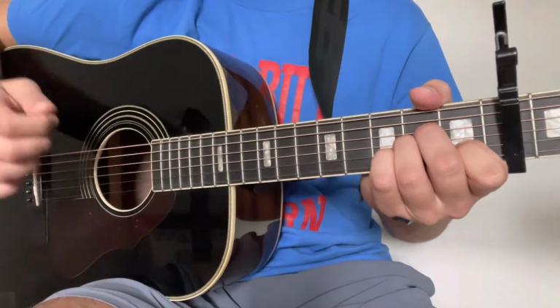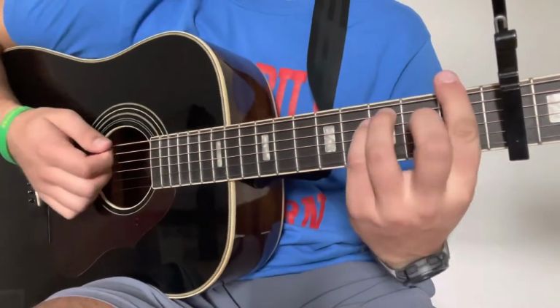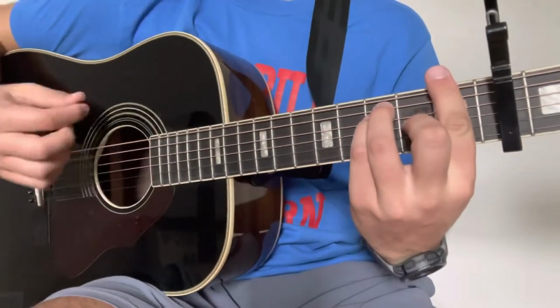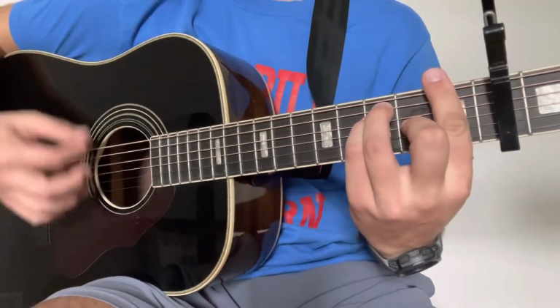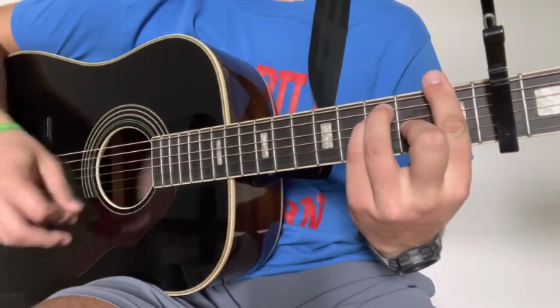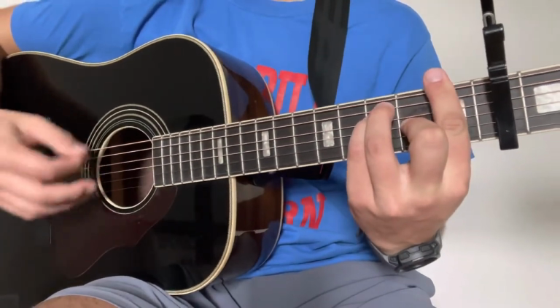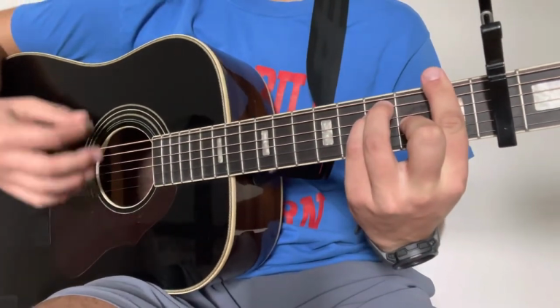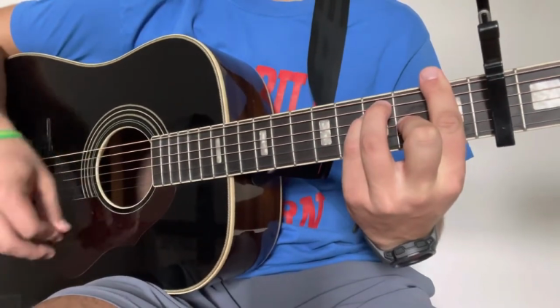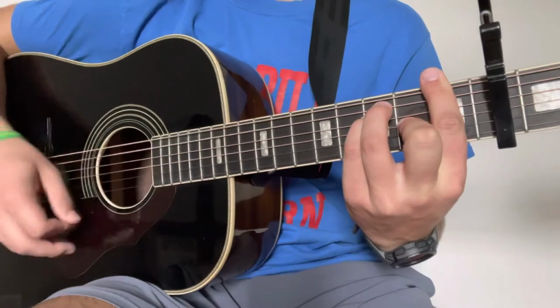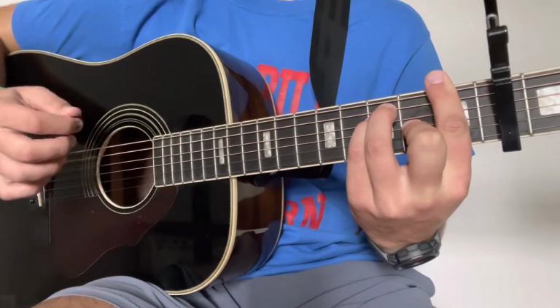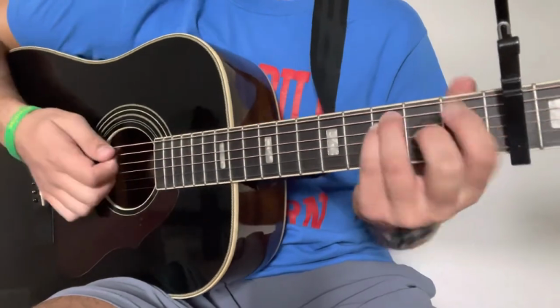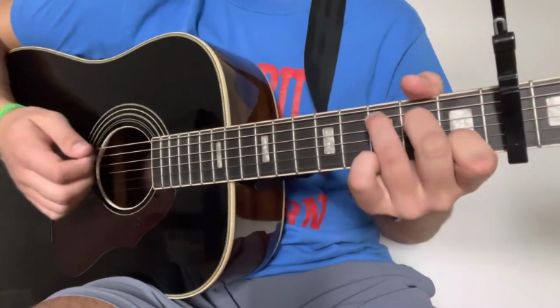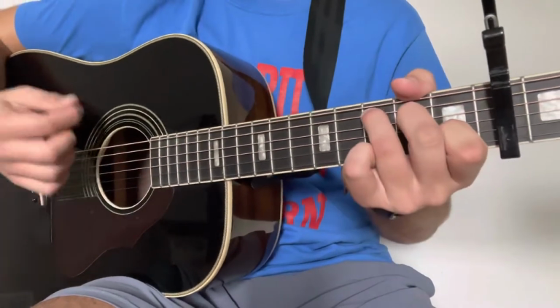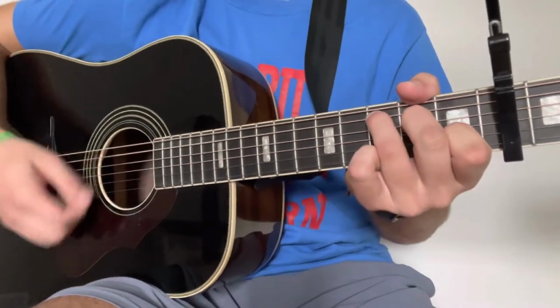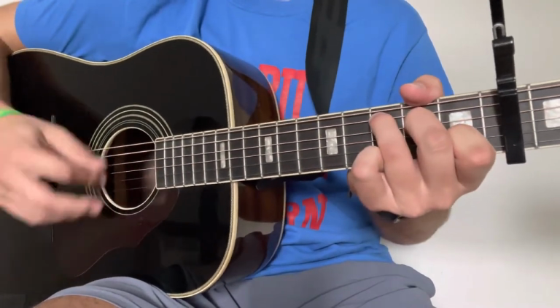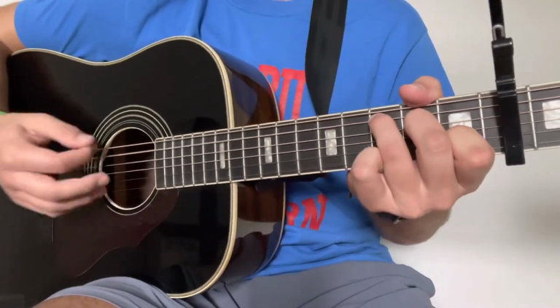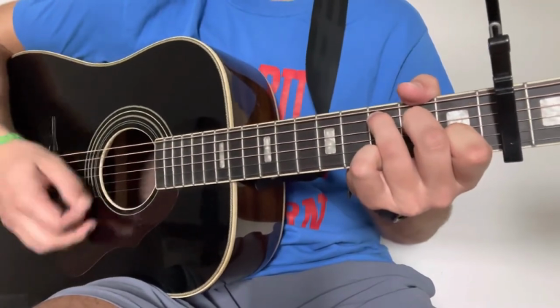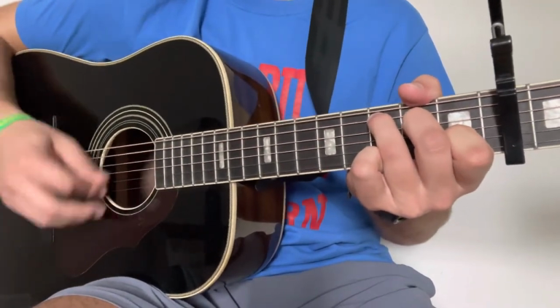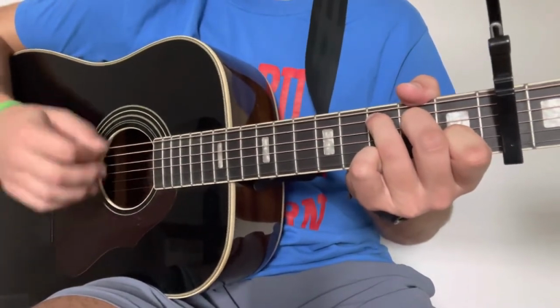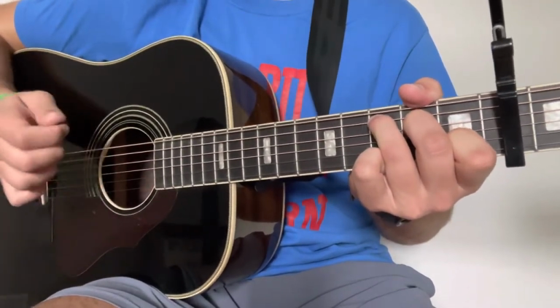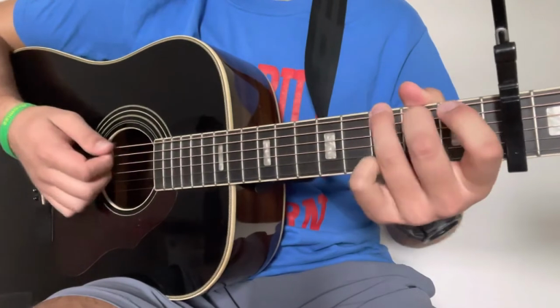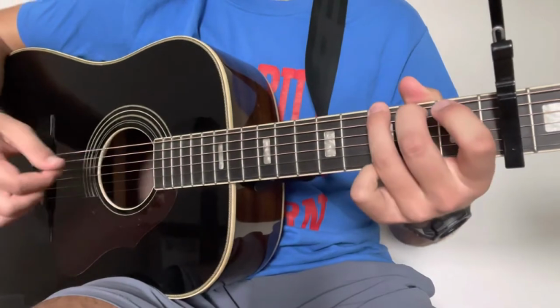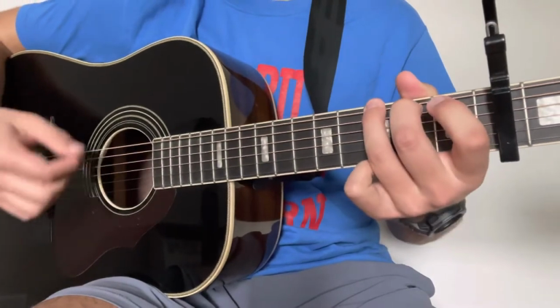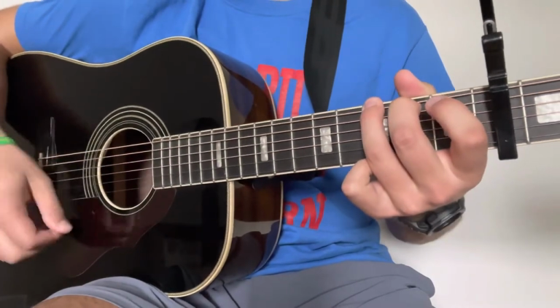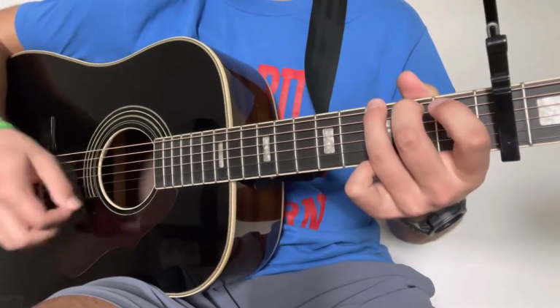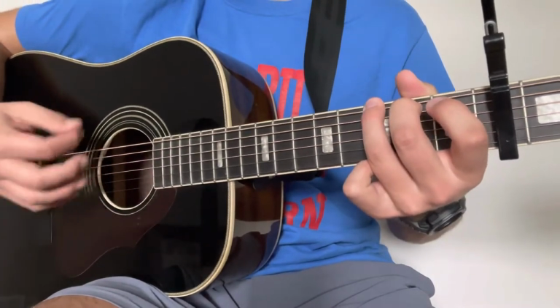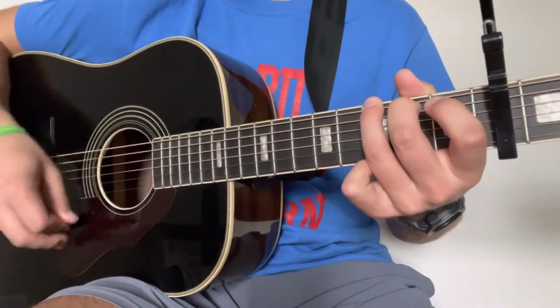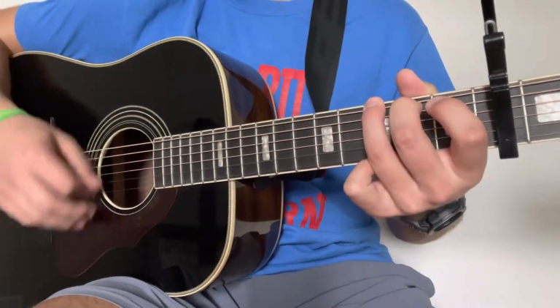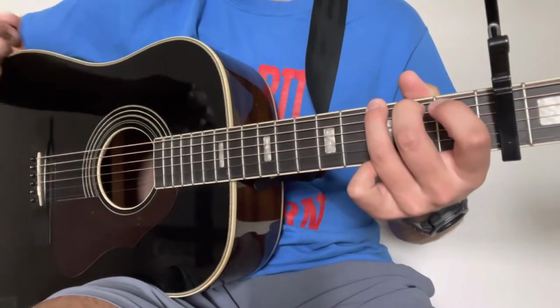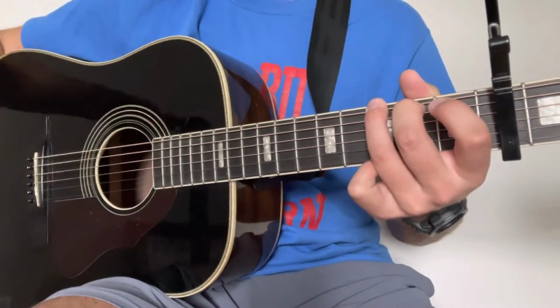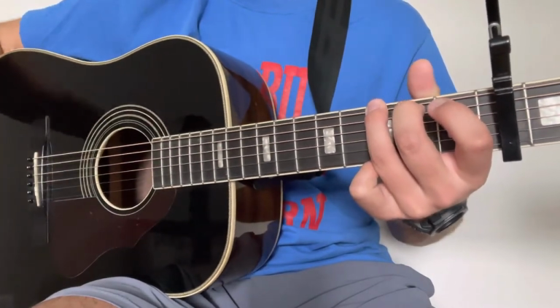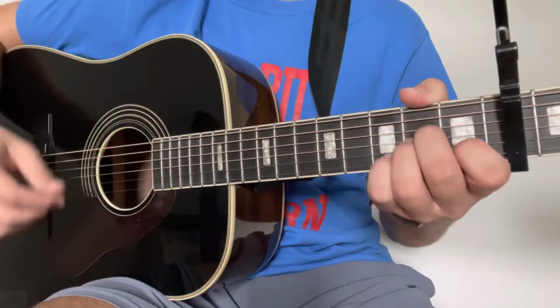So from A minor we go to an F, then to a C, and then to a G — all the way through the progression.